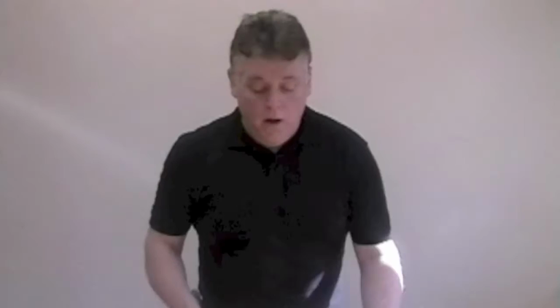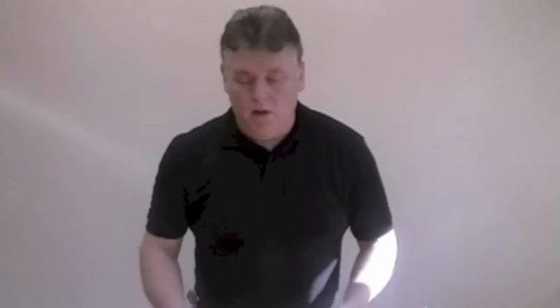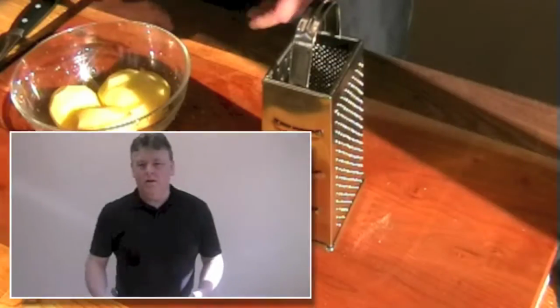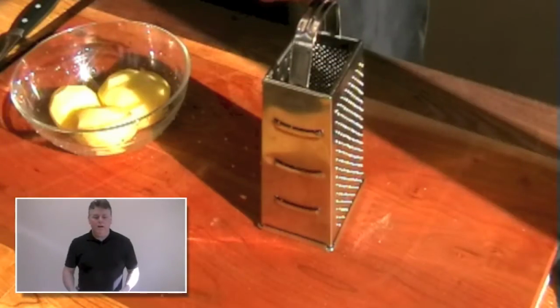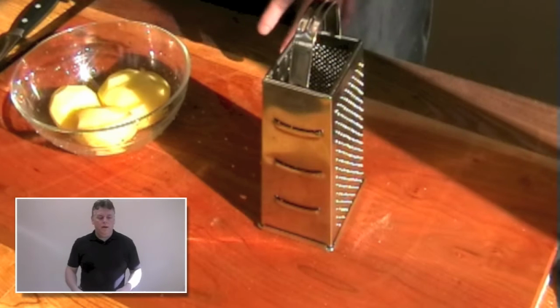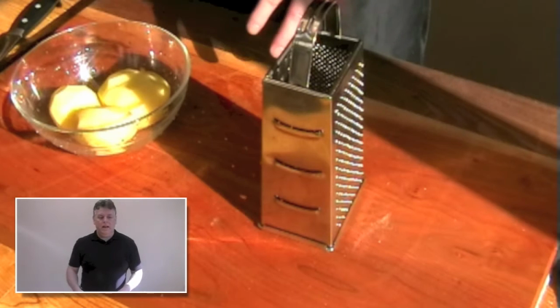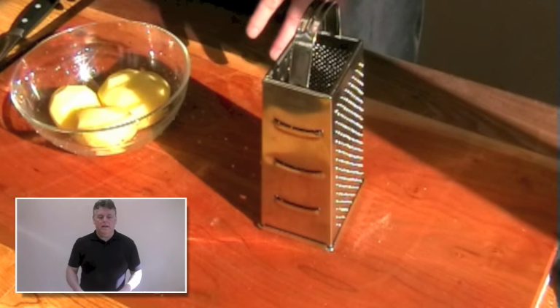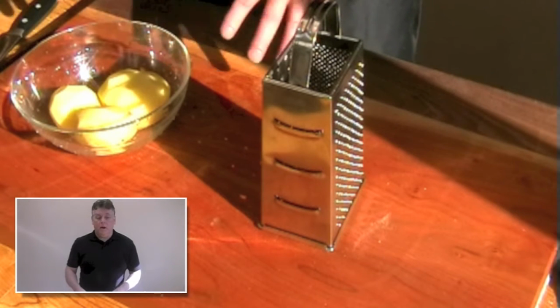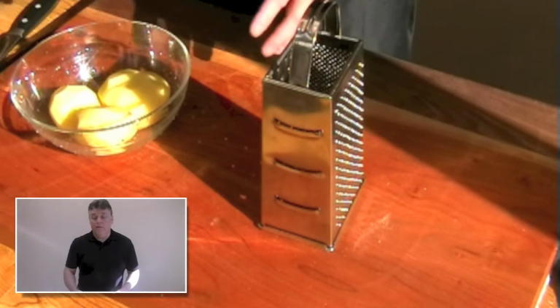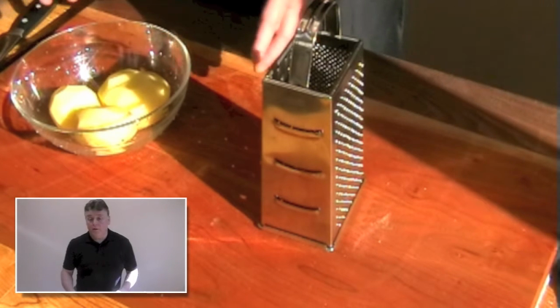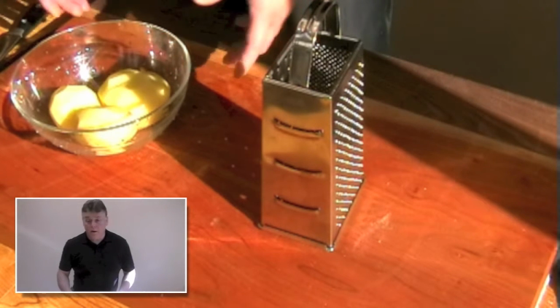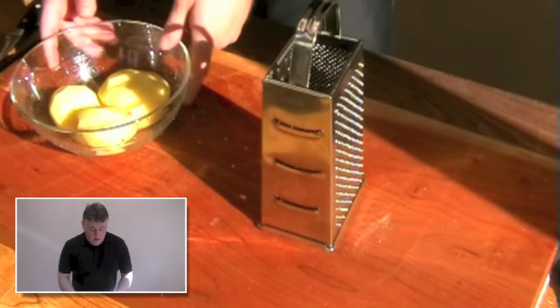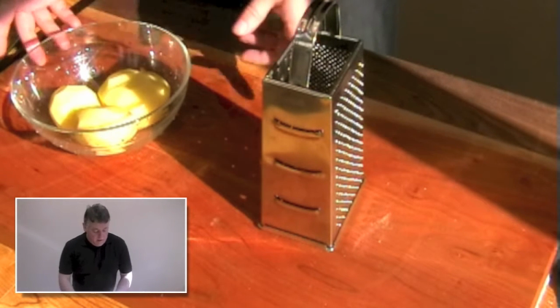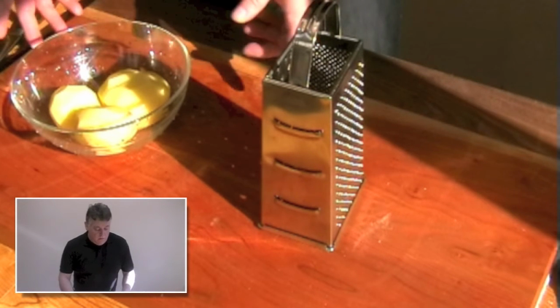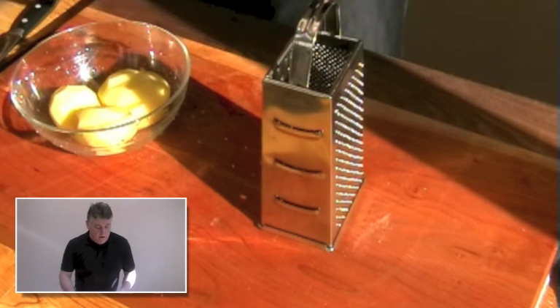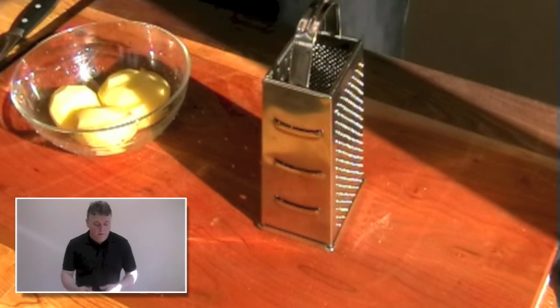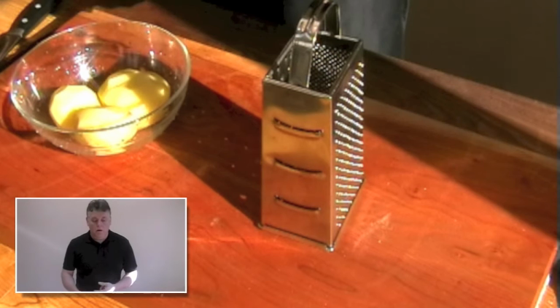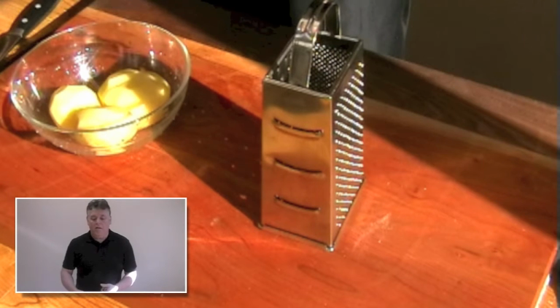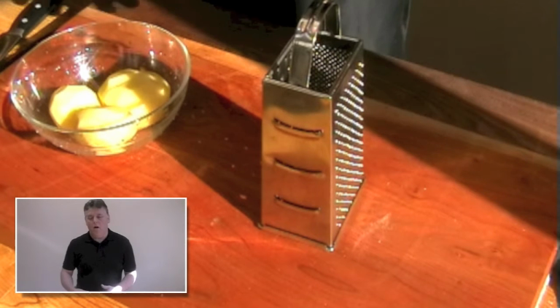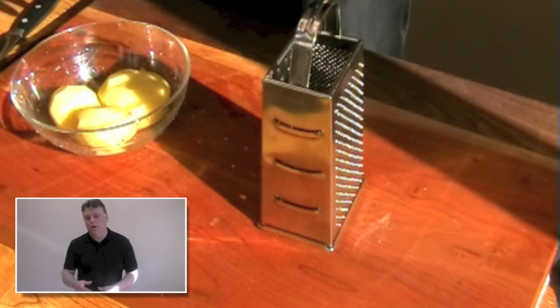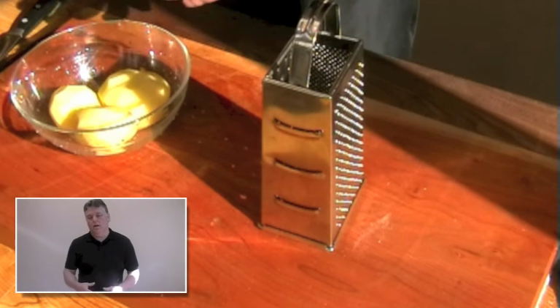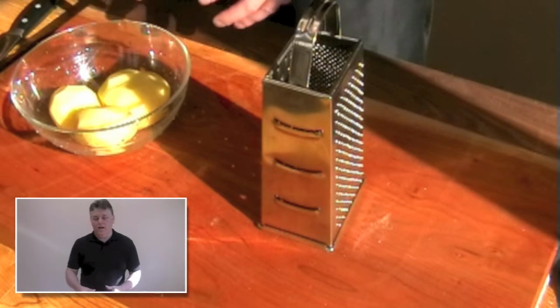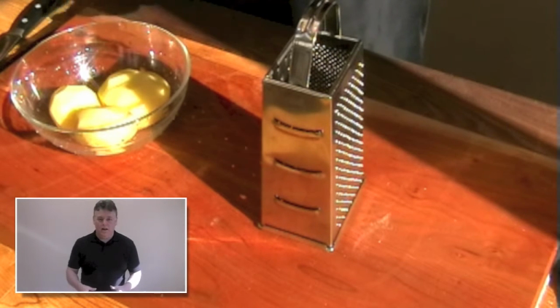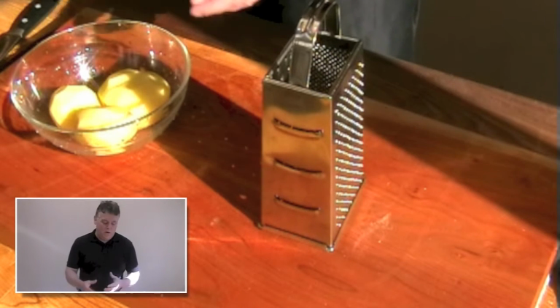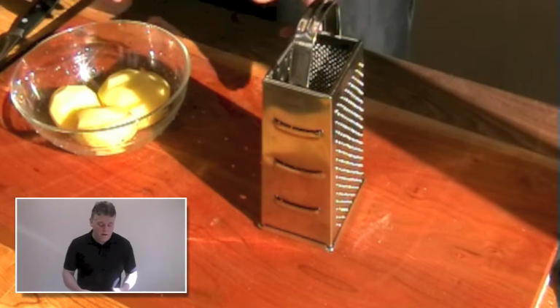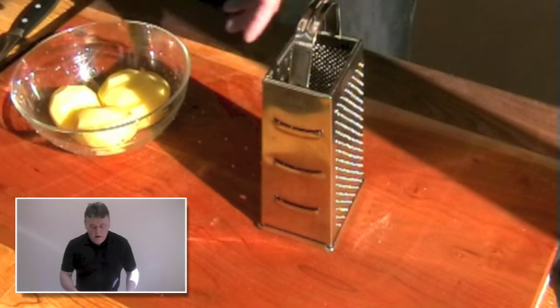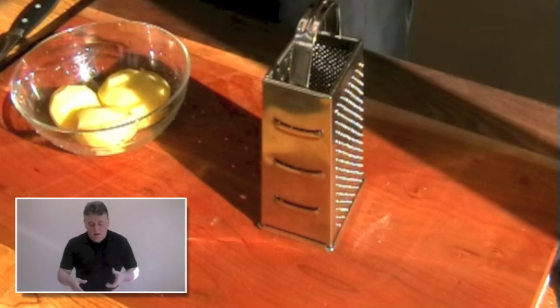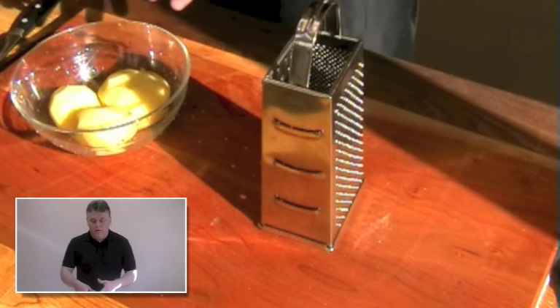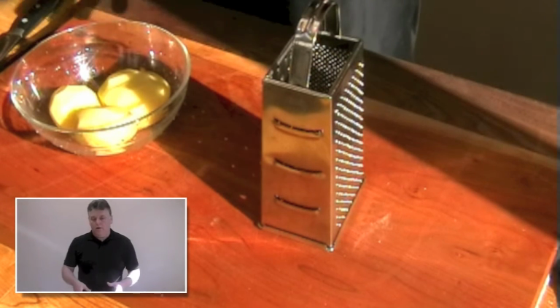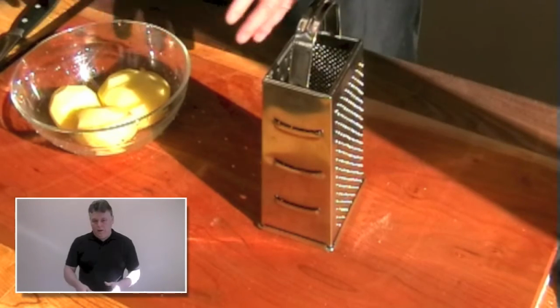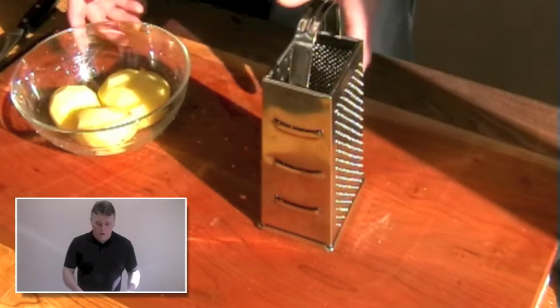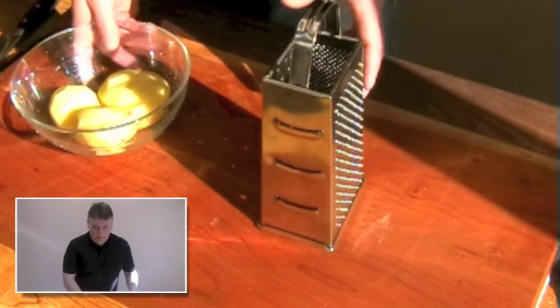So what is a boxty potato? Well, basically it's a pan-fried potato cake. A lot of people will add flour into a potato cake before they fry it, but you can try it this way without the flour.